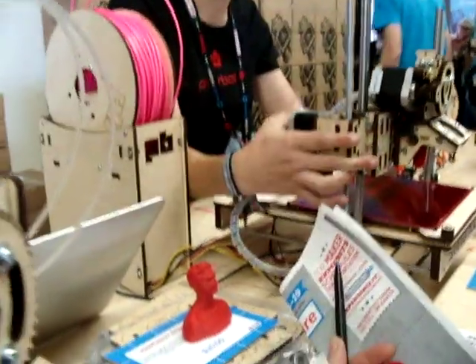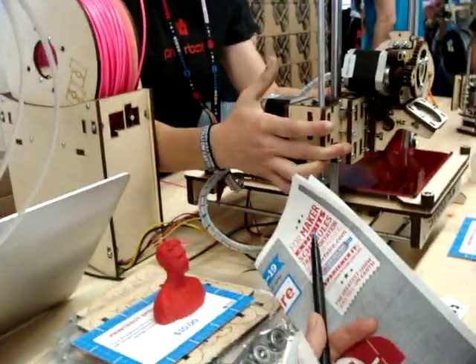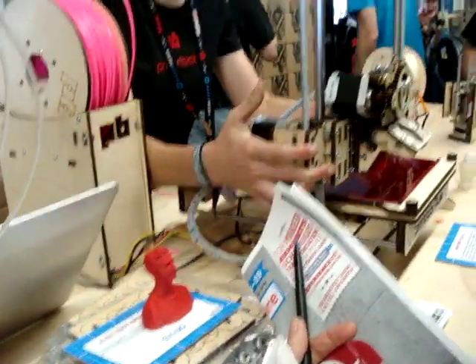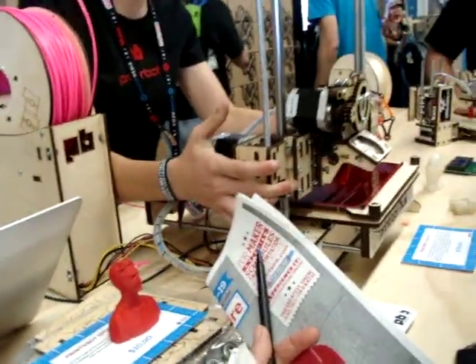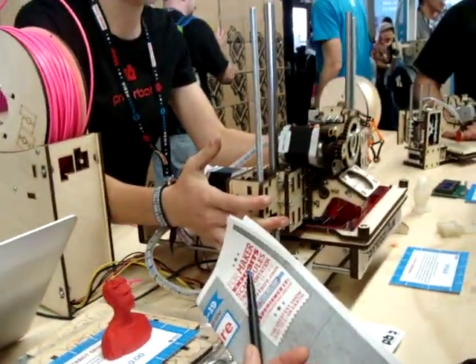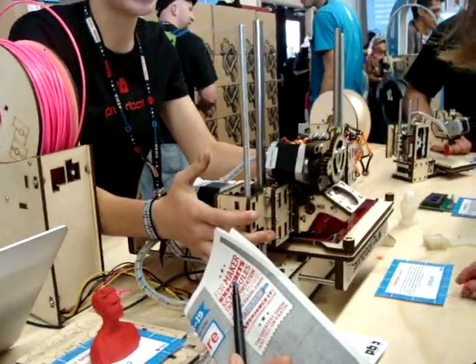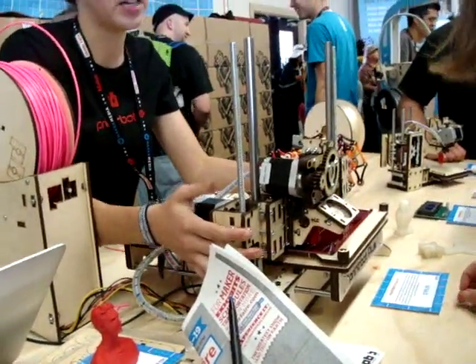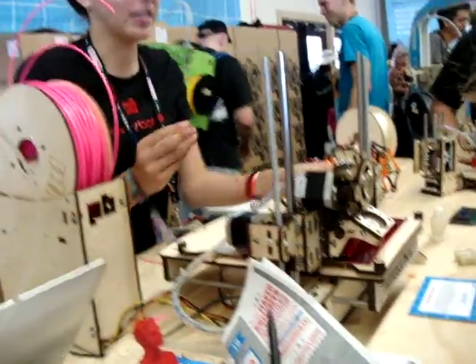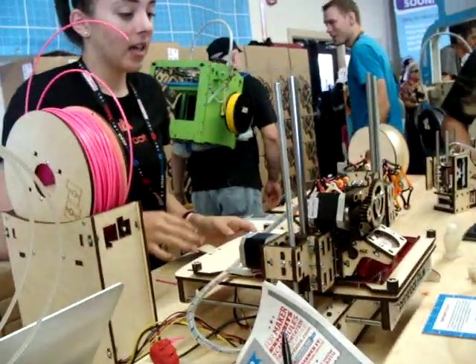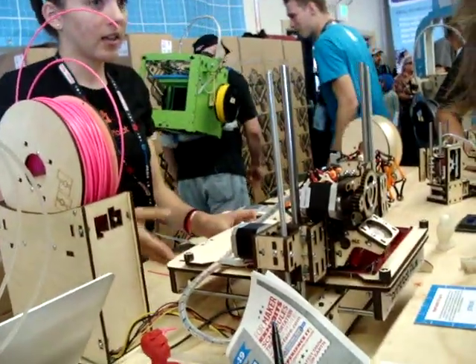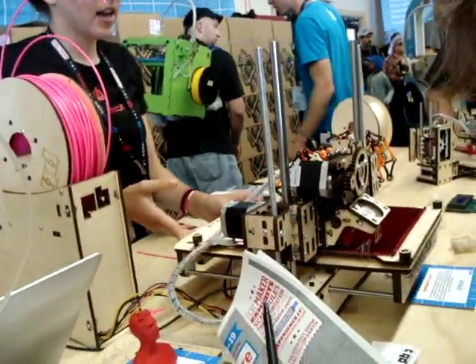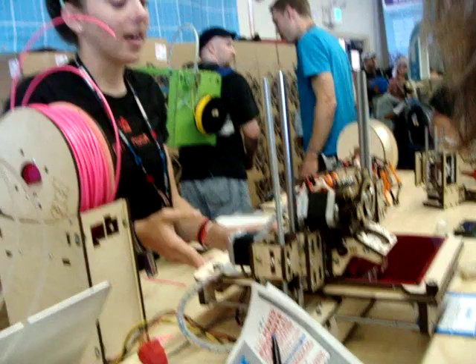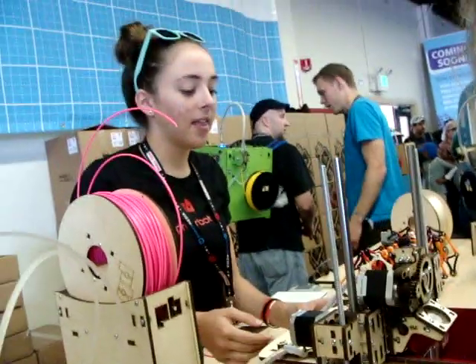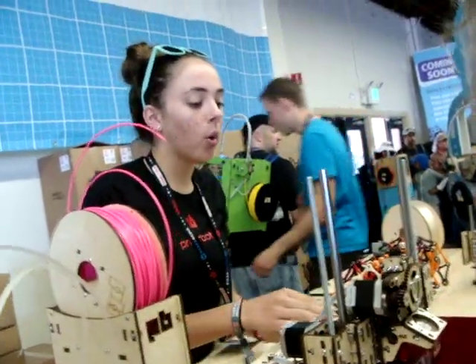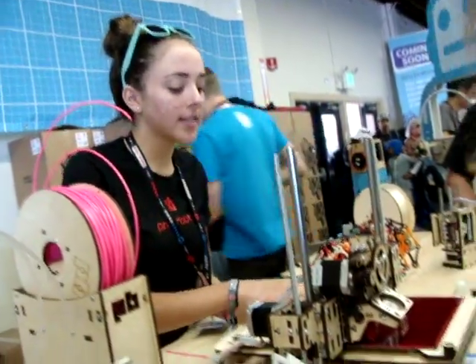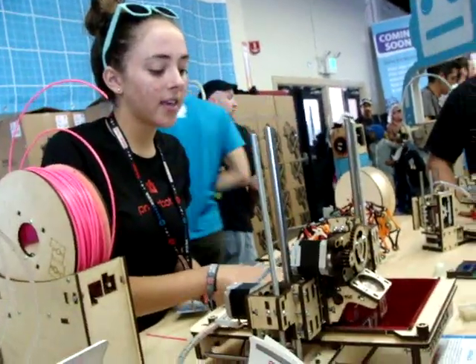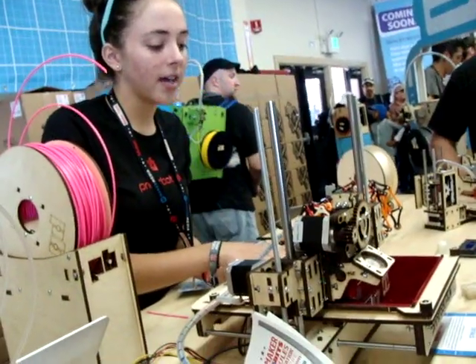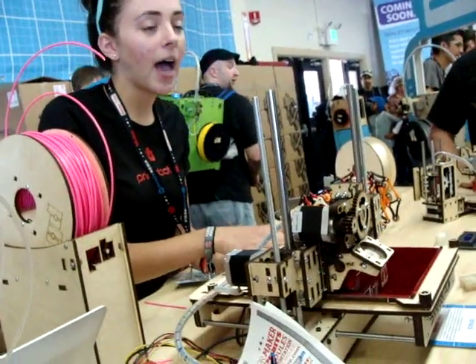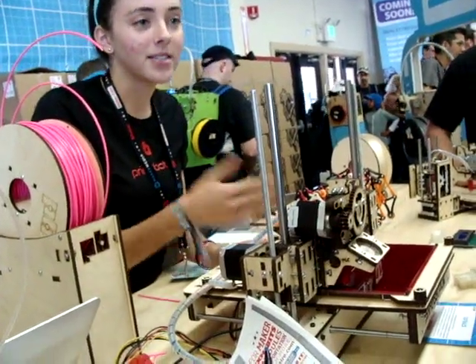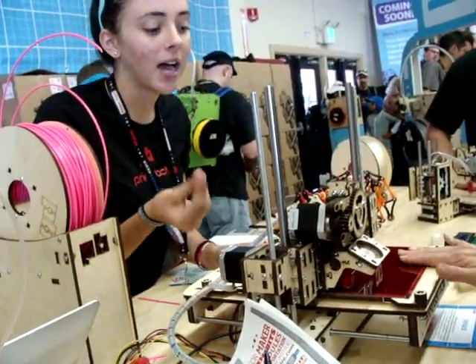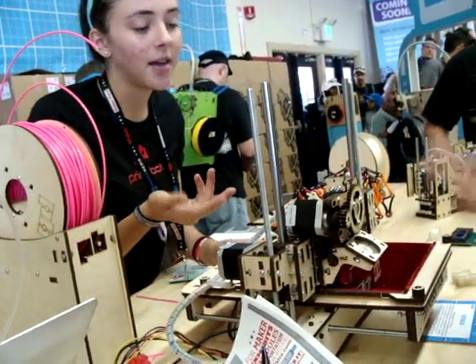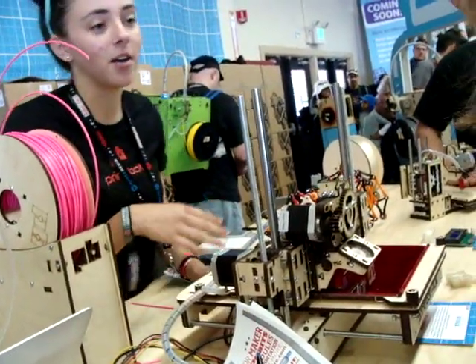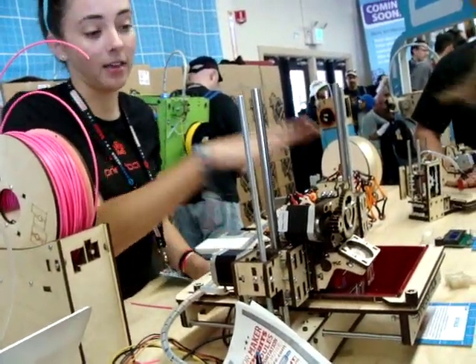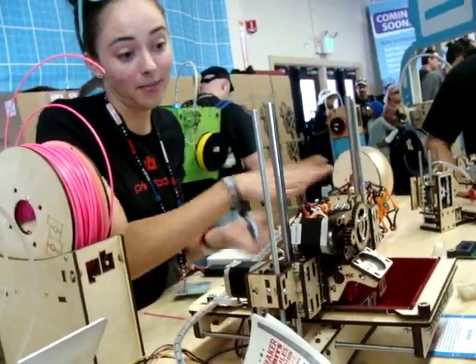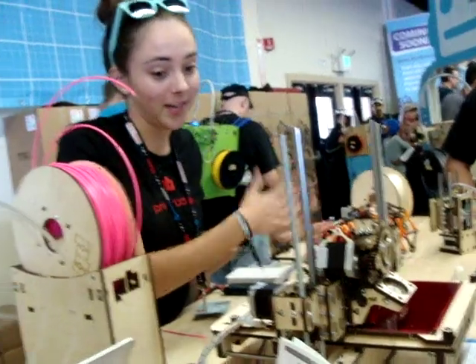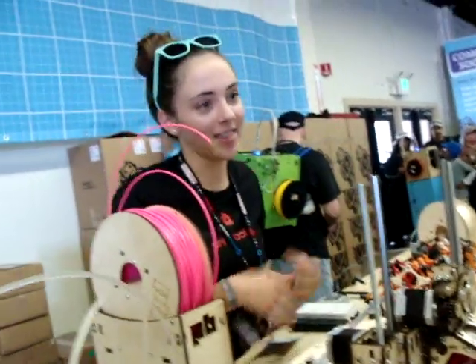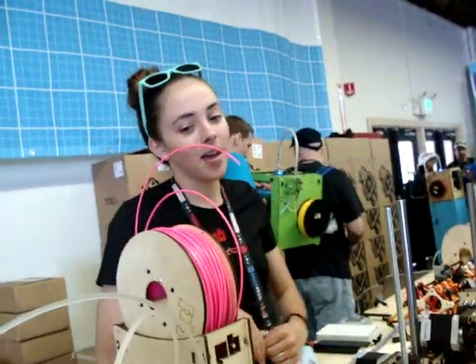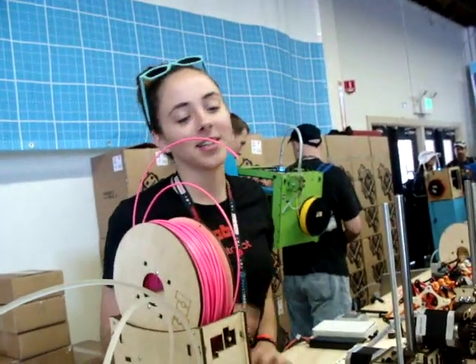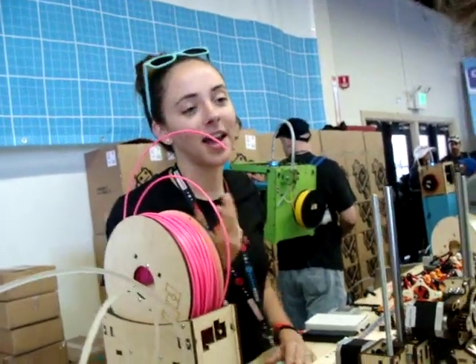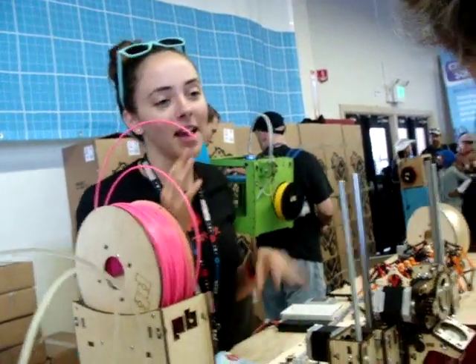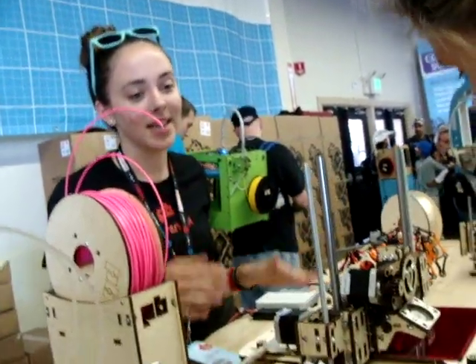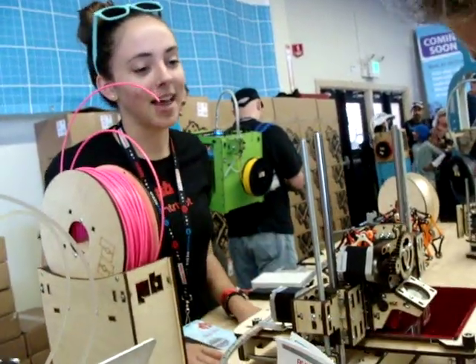It will burn your finger really, really bad. Good to know. And the board, it's hot. You can still touch it, but you don't just stick your hand there. That's also kind of like common sense.